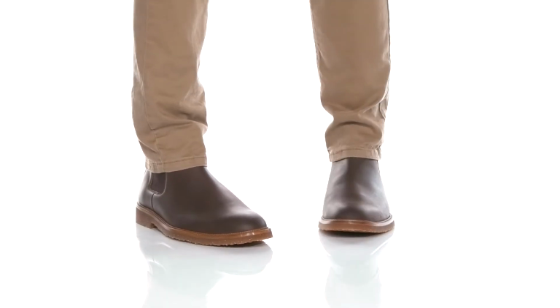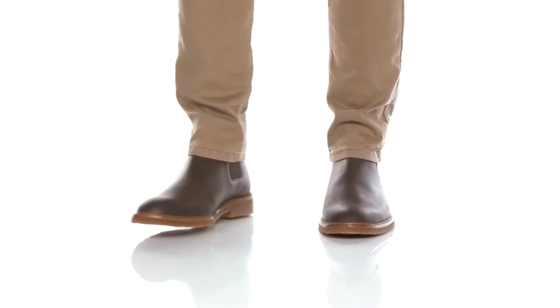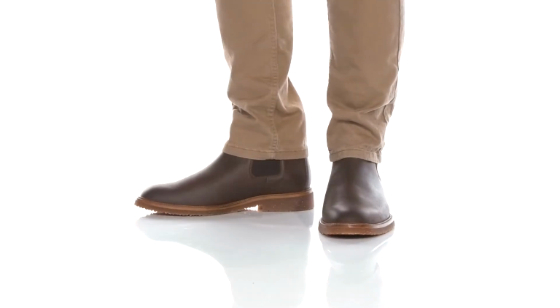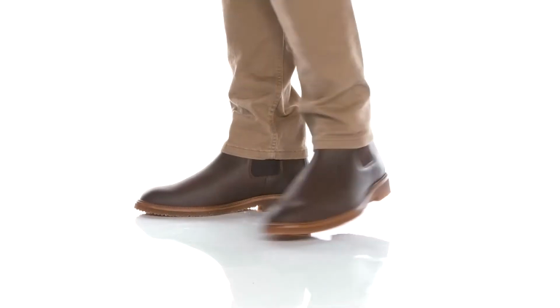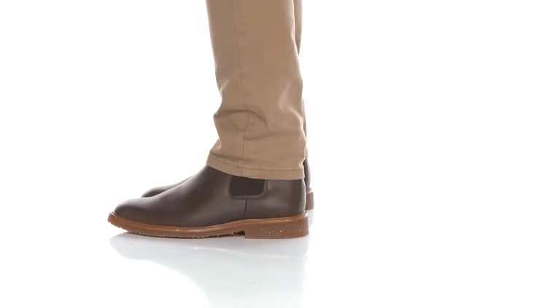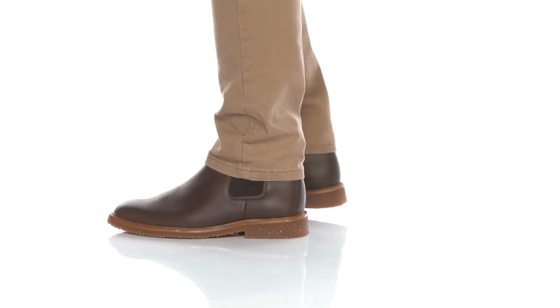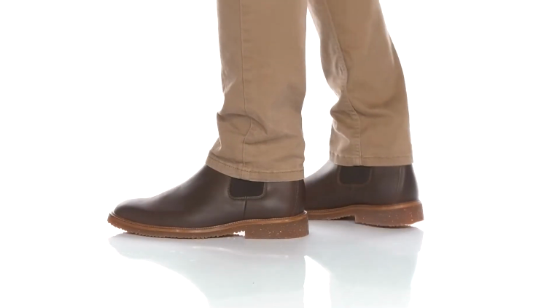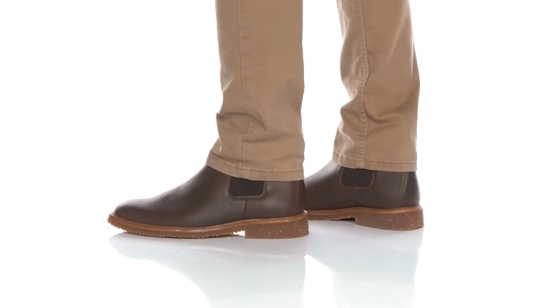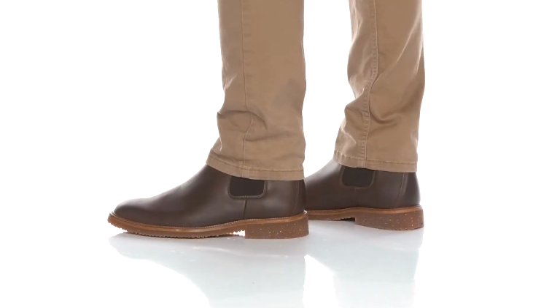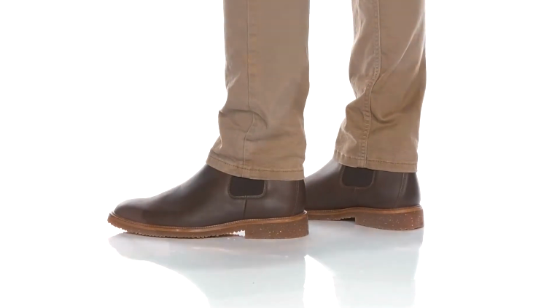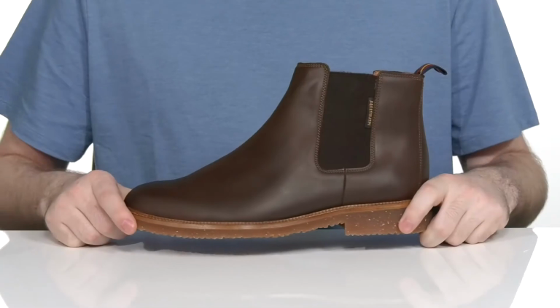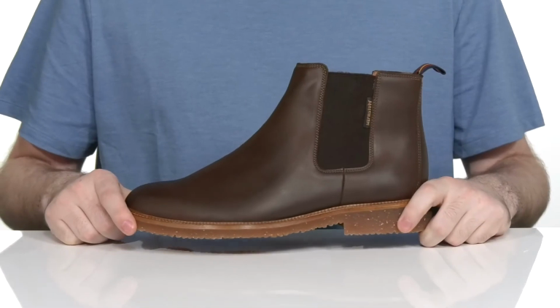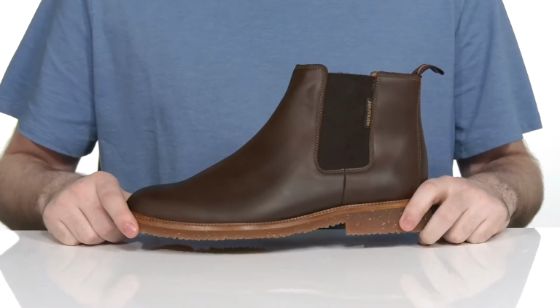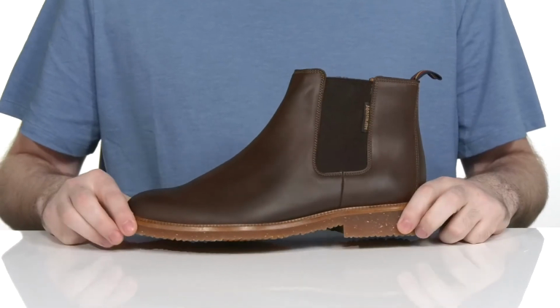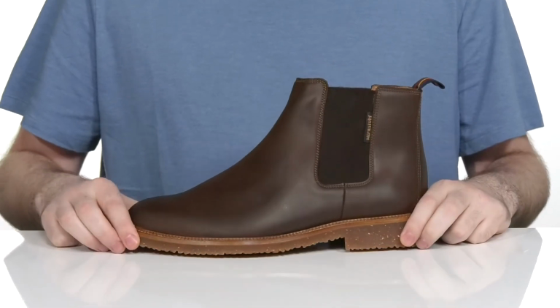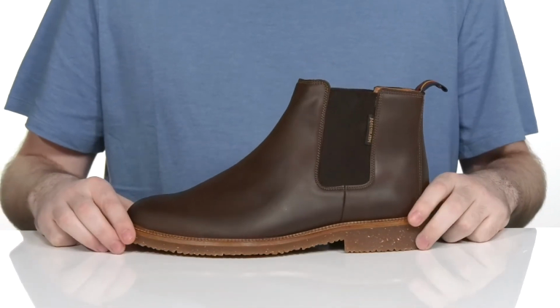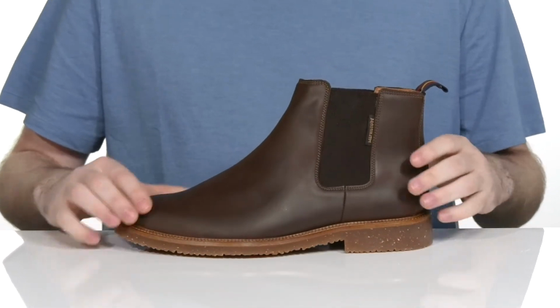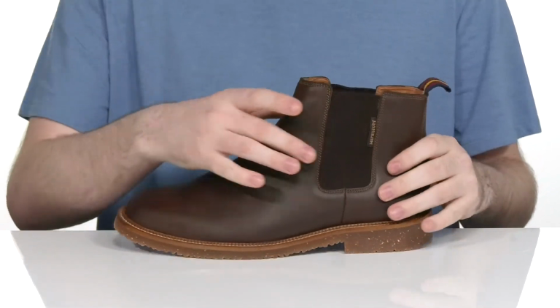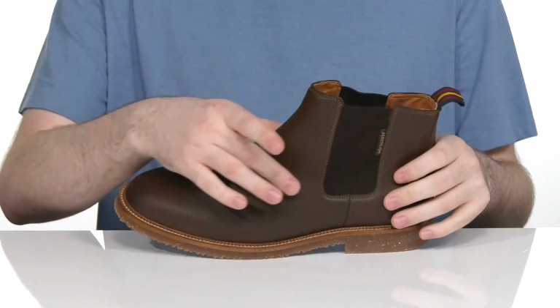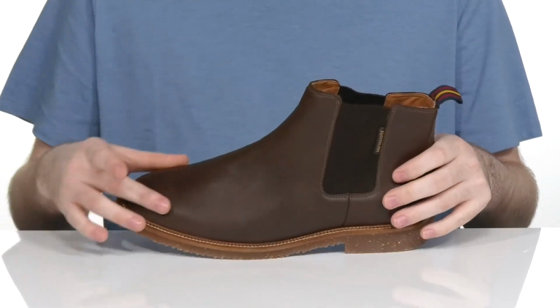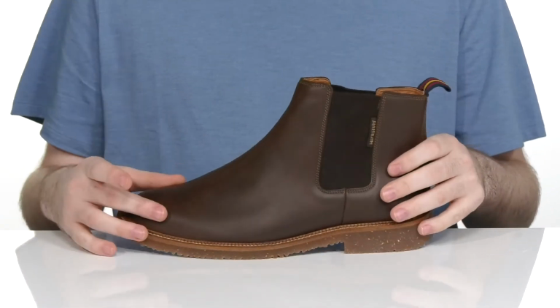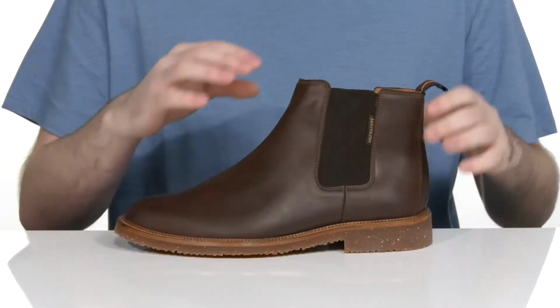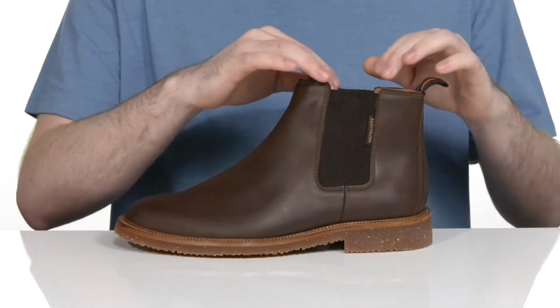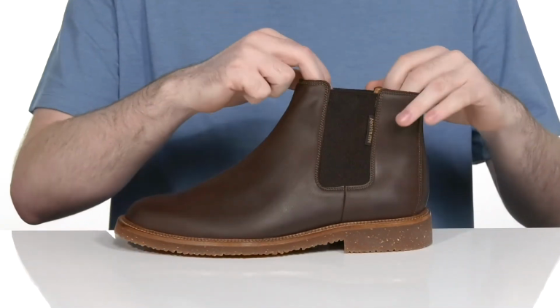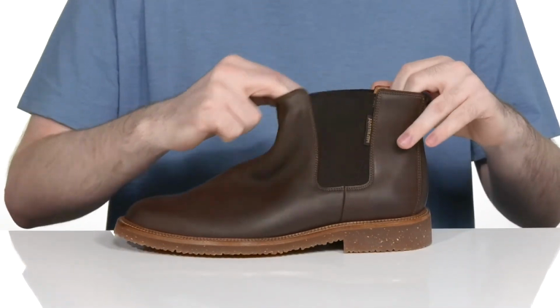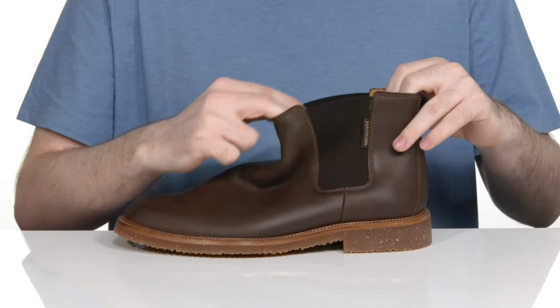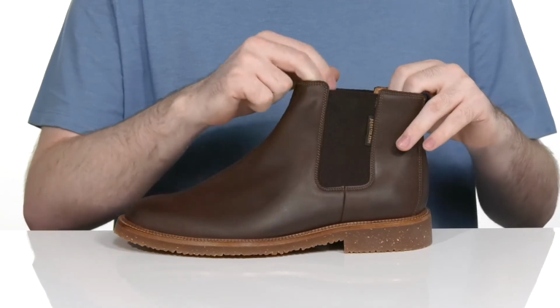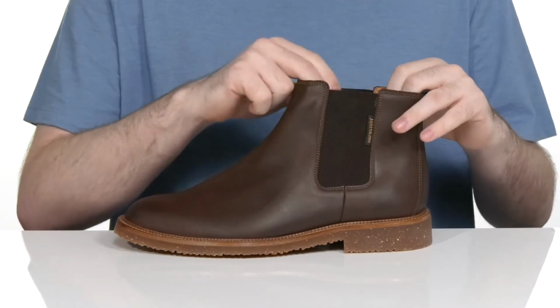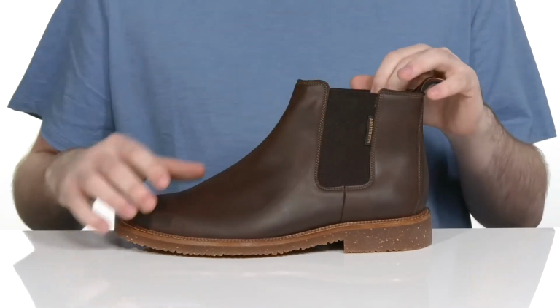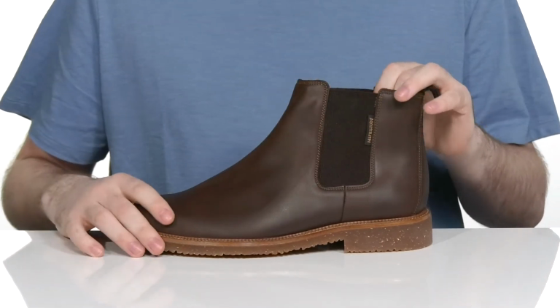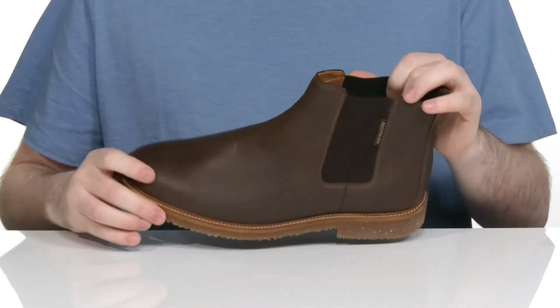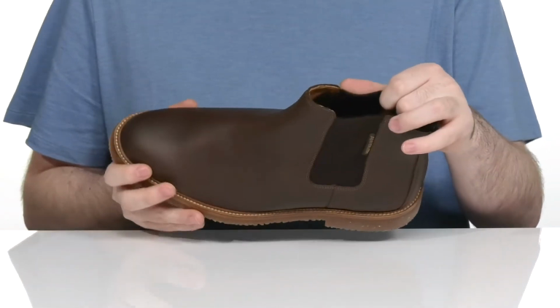Keep yourself looking fresh in this very durable silhouette from Mephisto. This chukka boot has a smooth leather upper with dual gore panel so you can slip your foot in and out very easily.